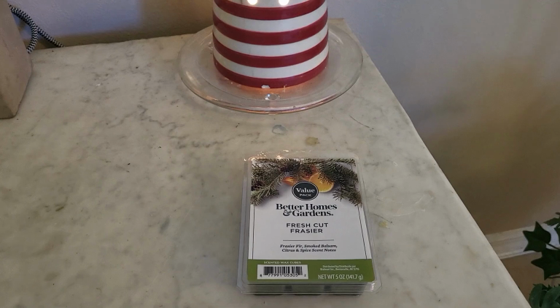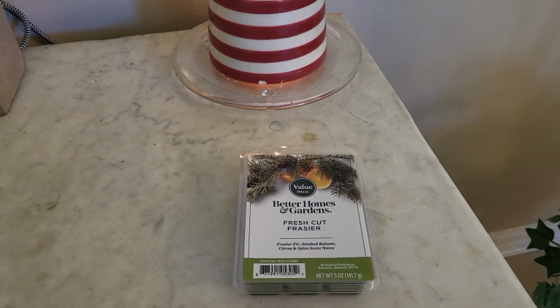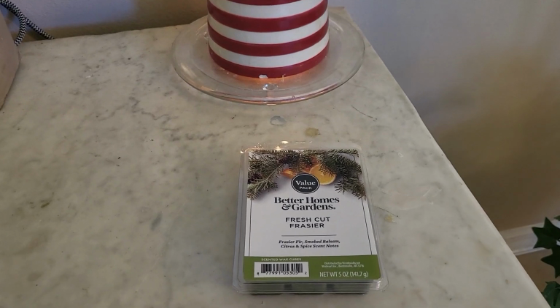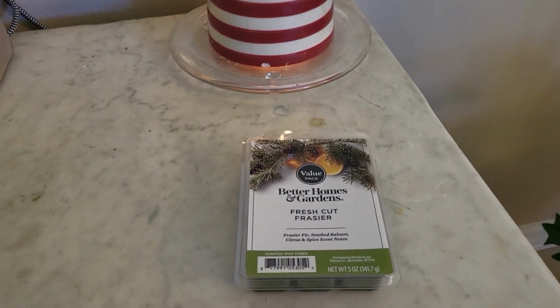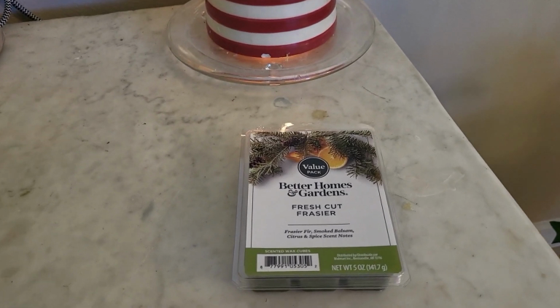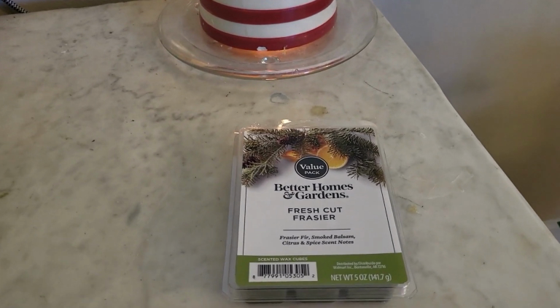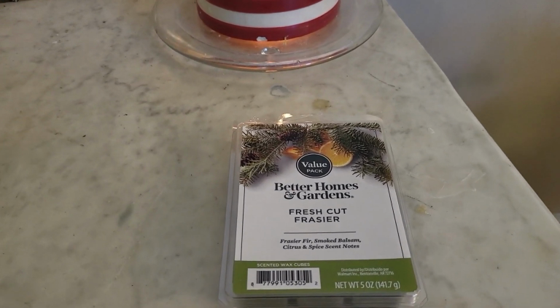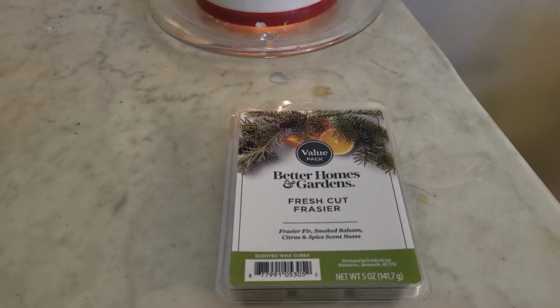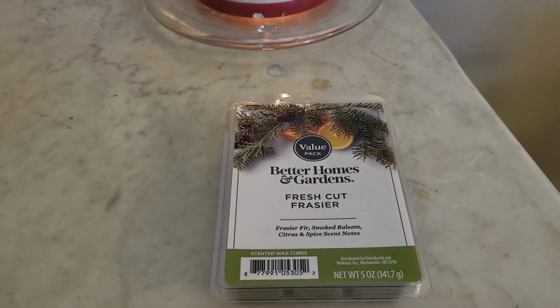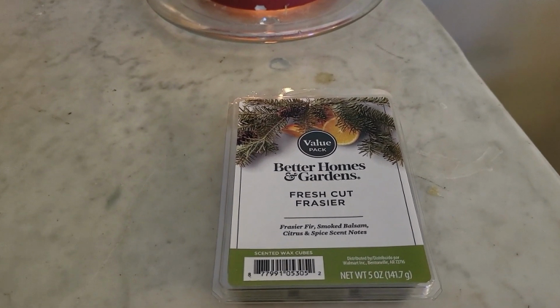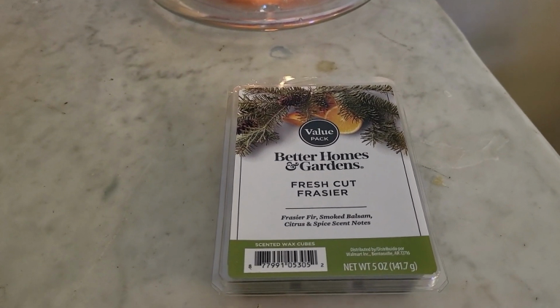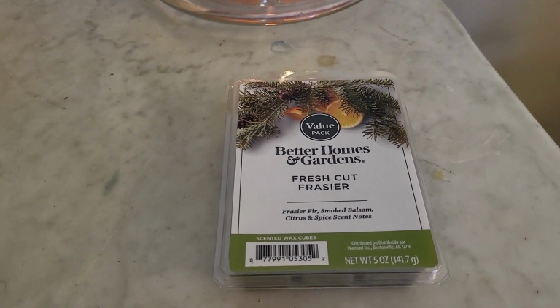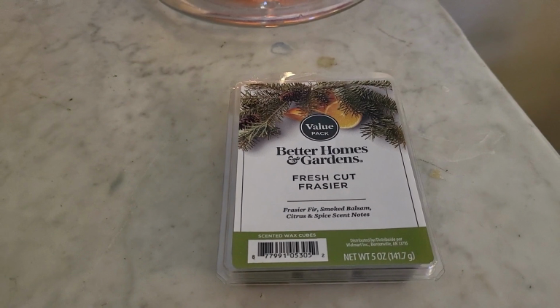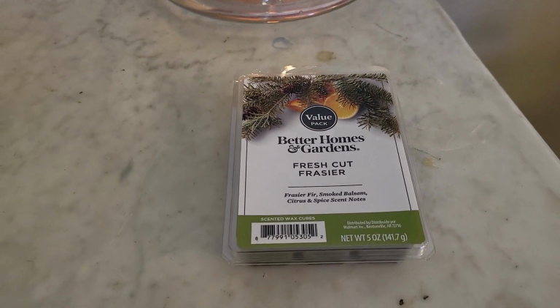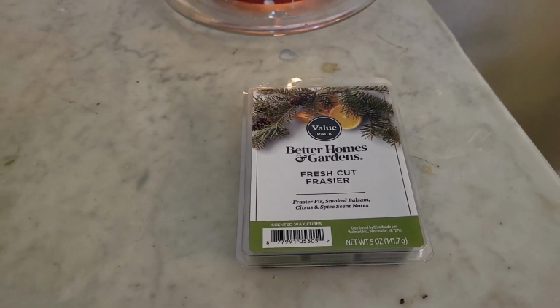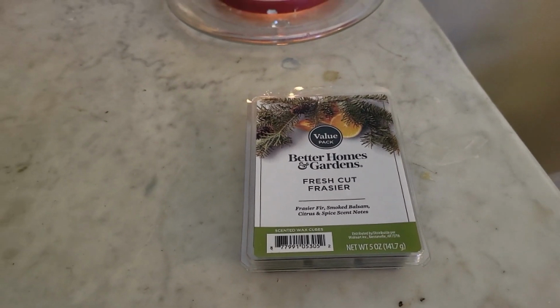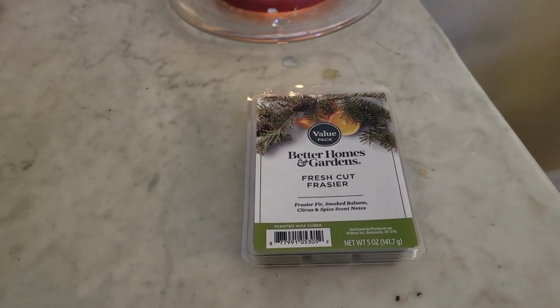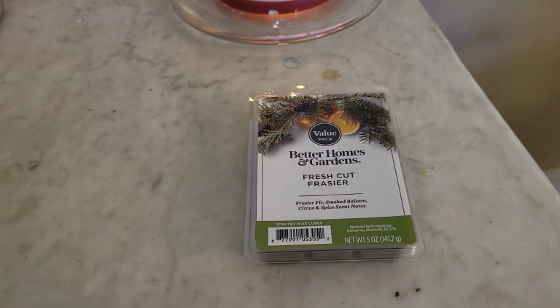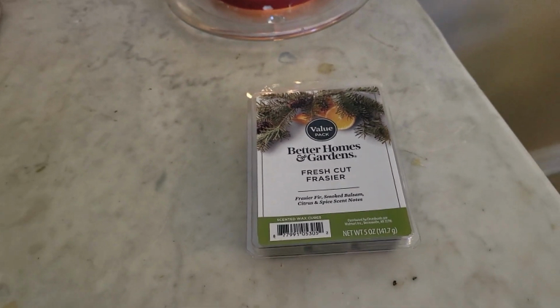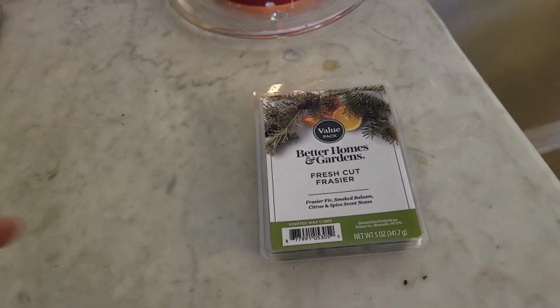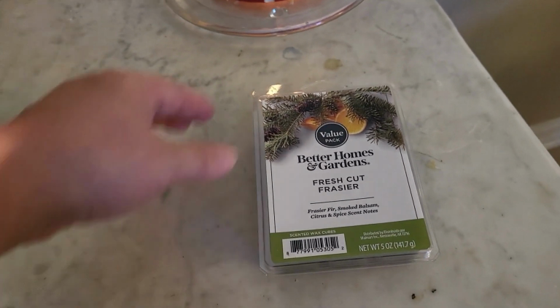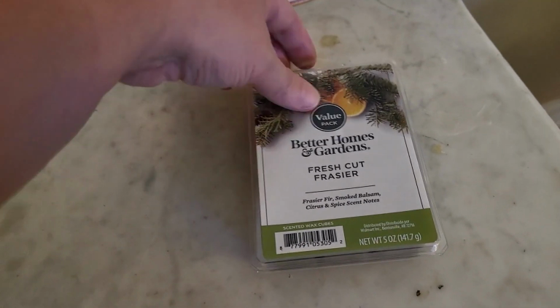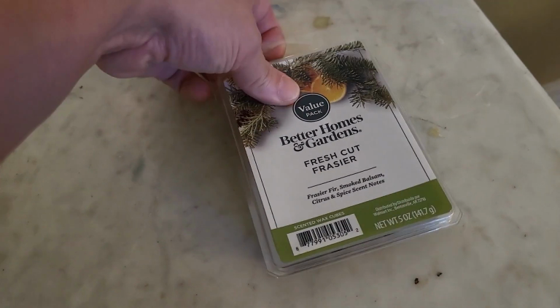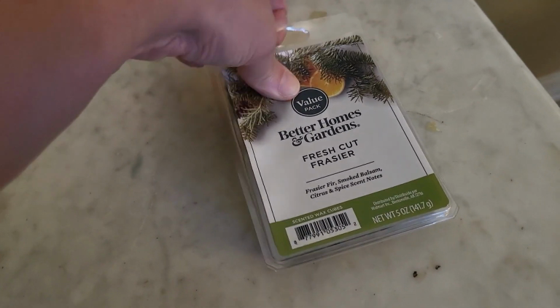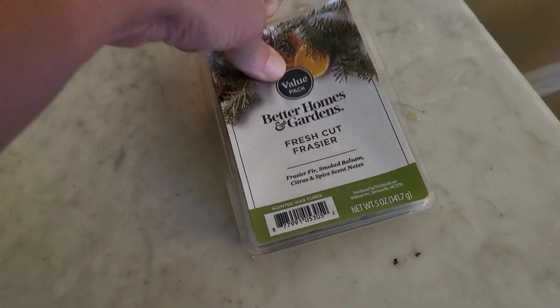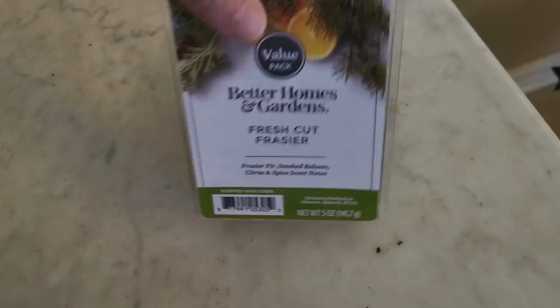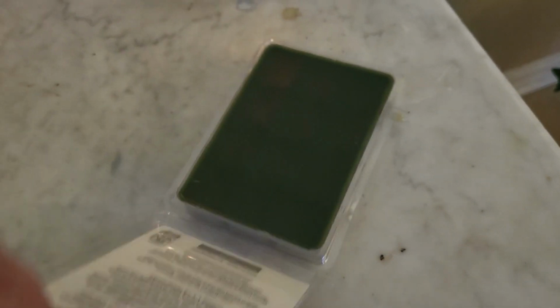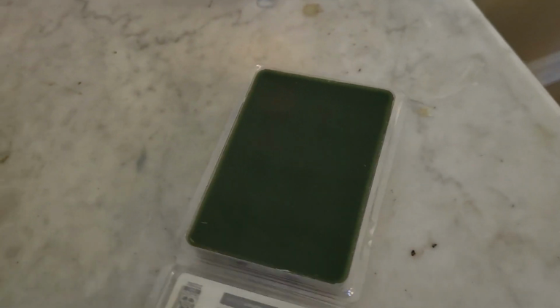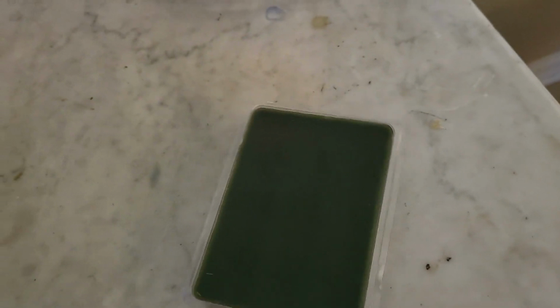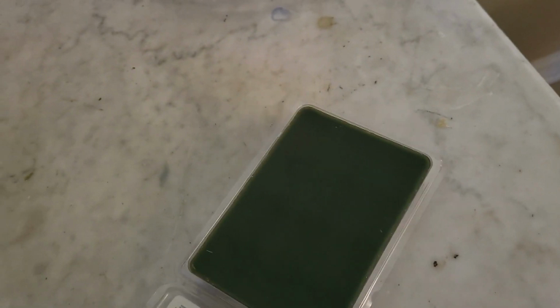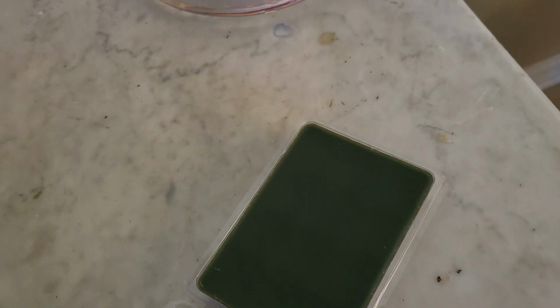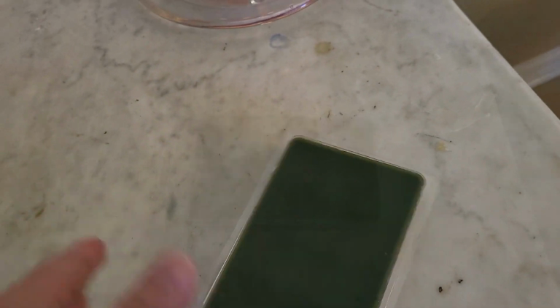Hi, today I'm doing a review on the Better Homes and Garden Fresh Cut Frasier Wax Smell. These scented wax cubes smell so good — it reminds me of my childhood.